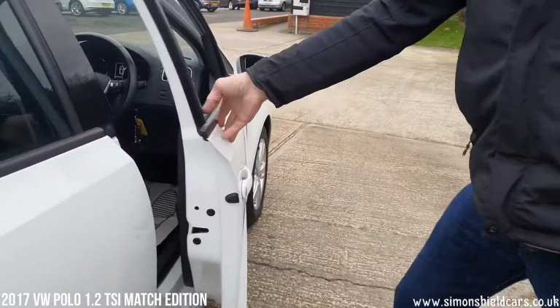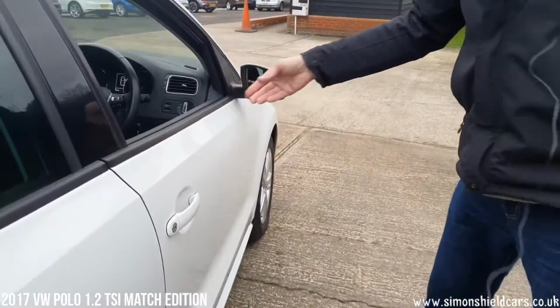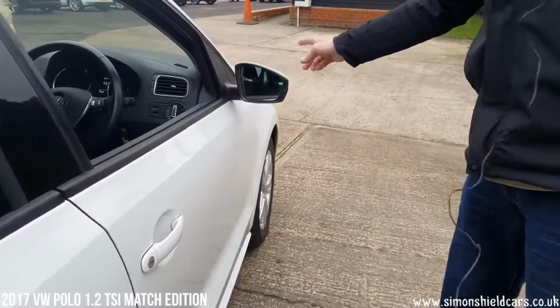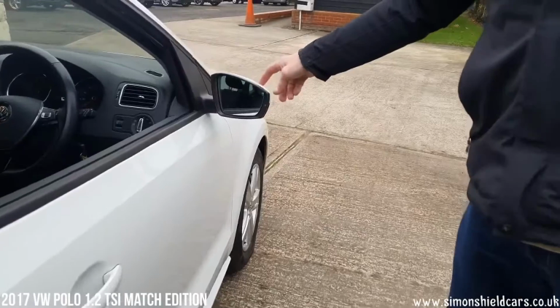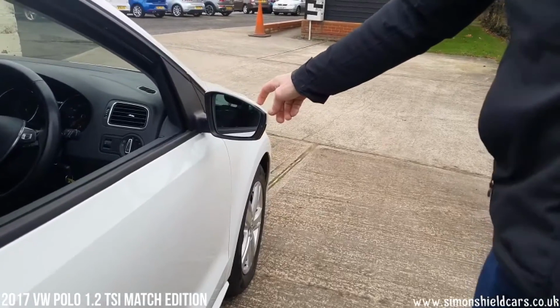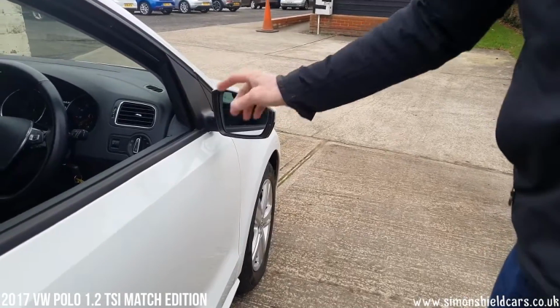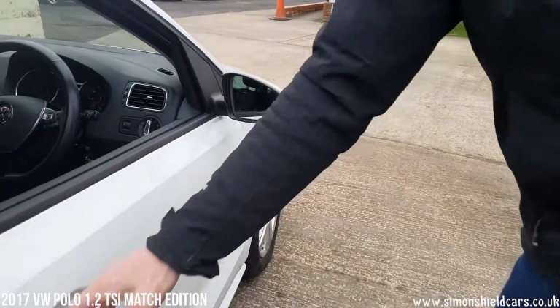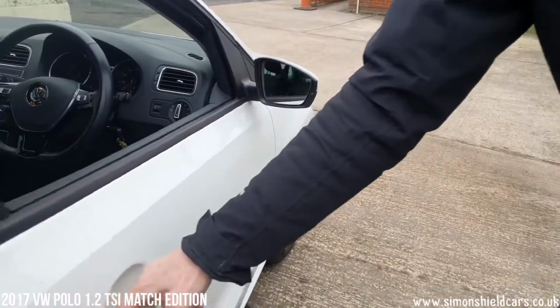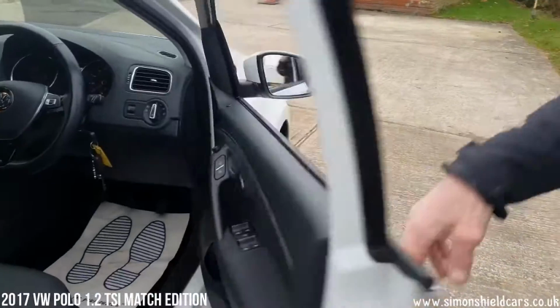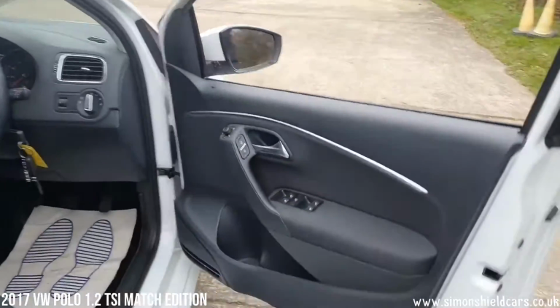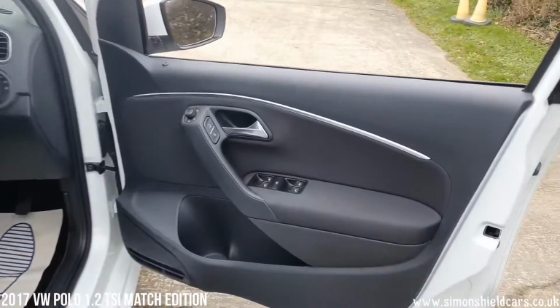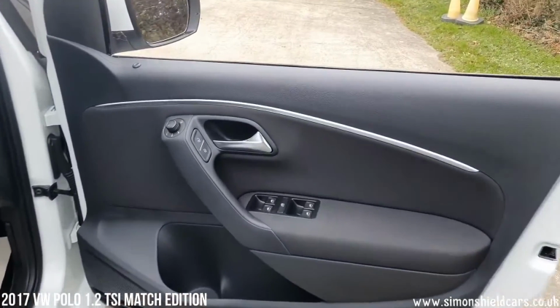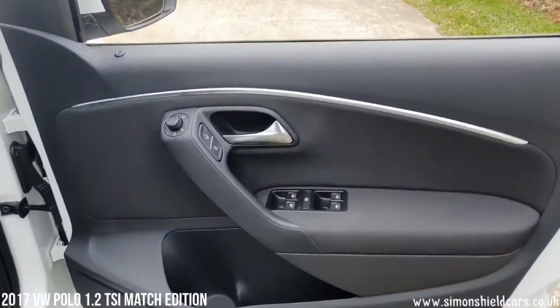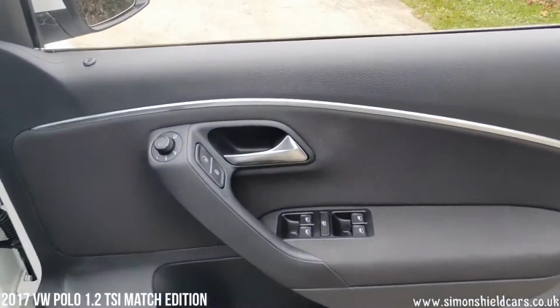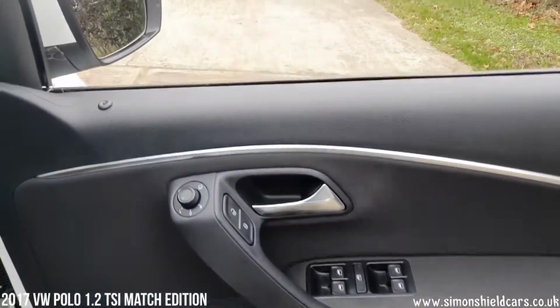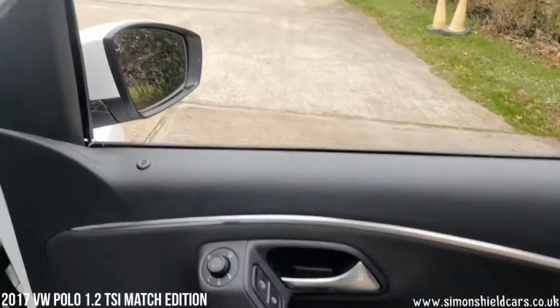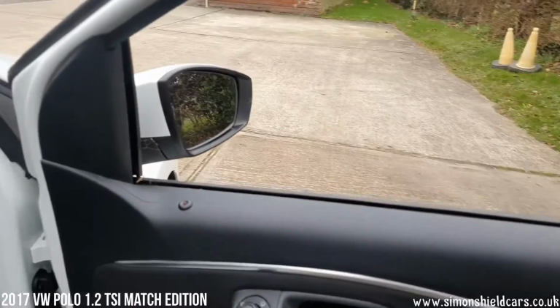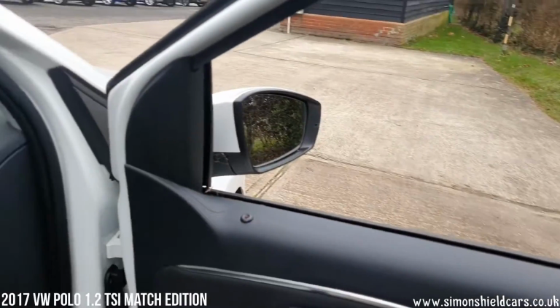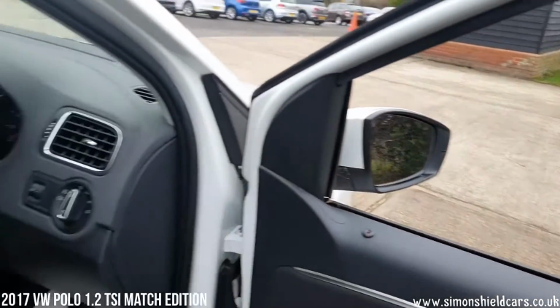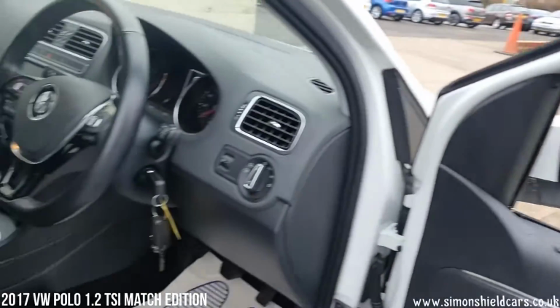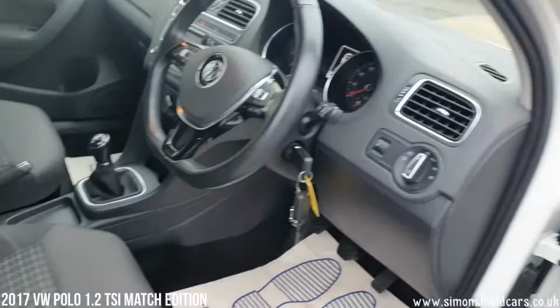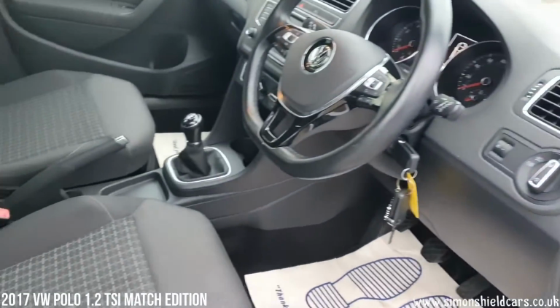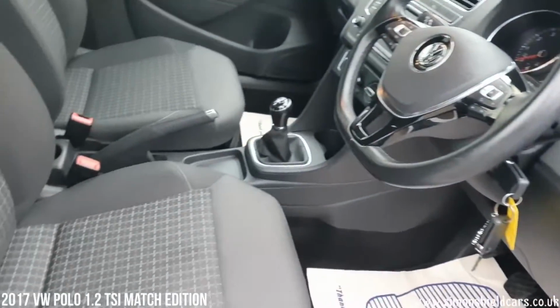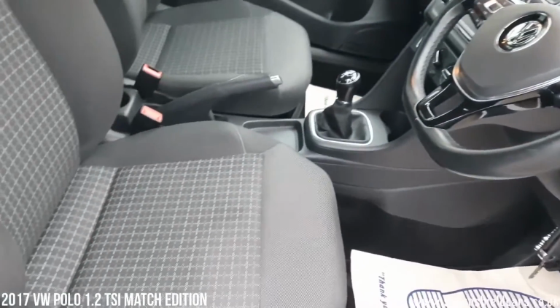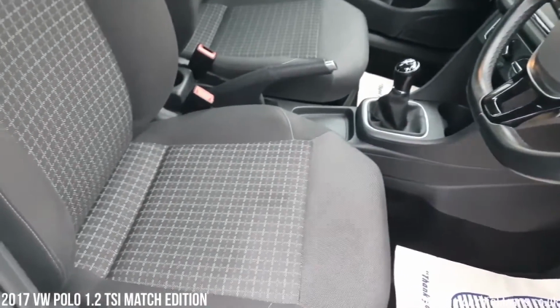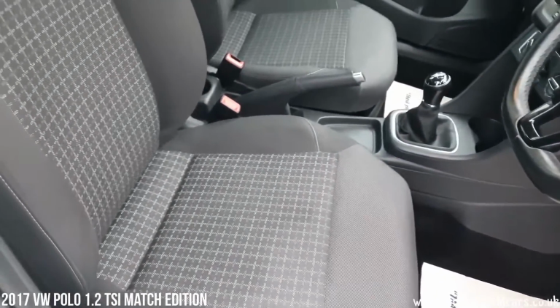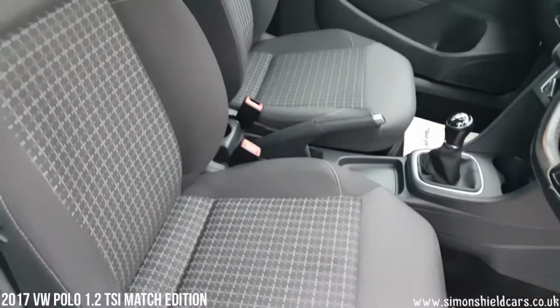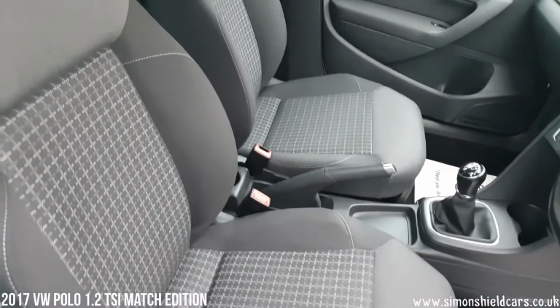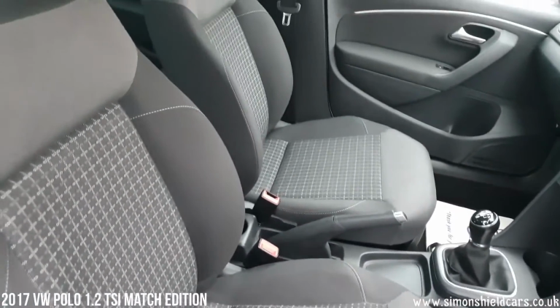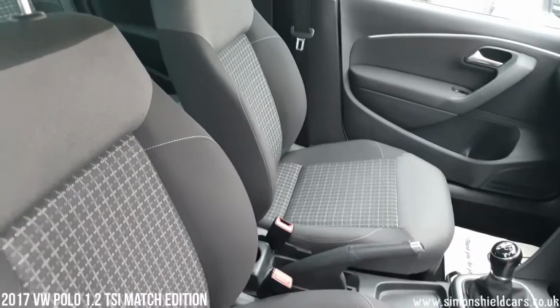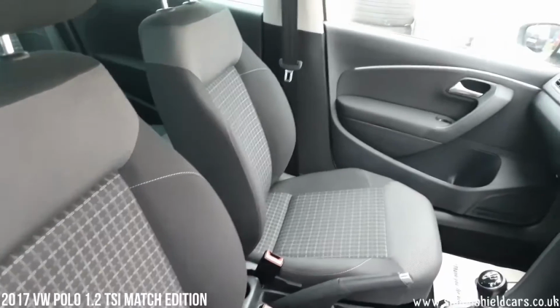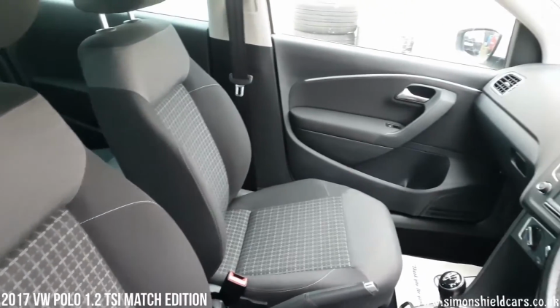We've actually got the electric folding mirrors — that was one of the options on the car. A full set of electric mirrors and windows there. And as you can see, the anthracite upholstery is all in lovely condition.